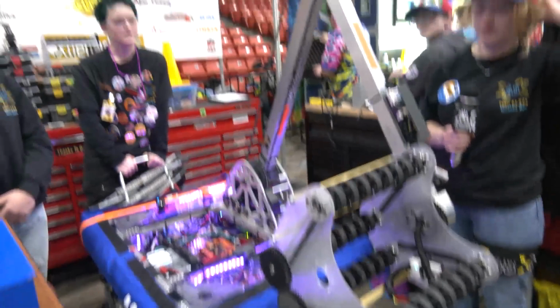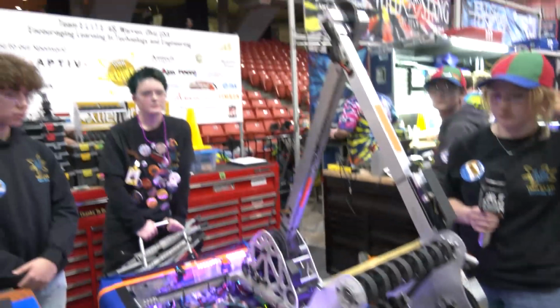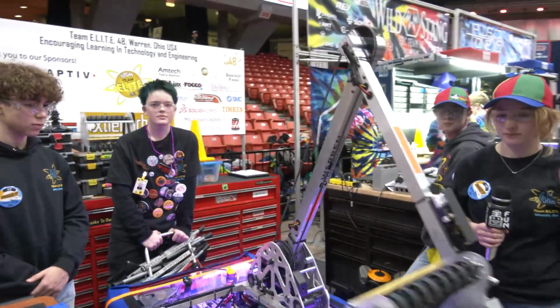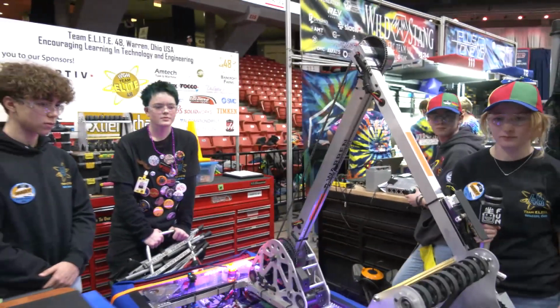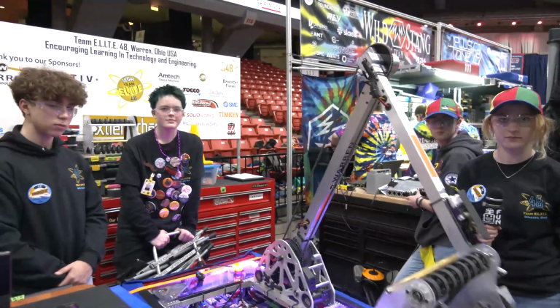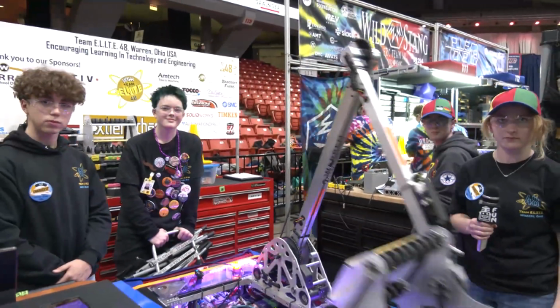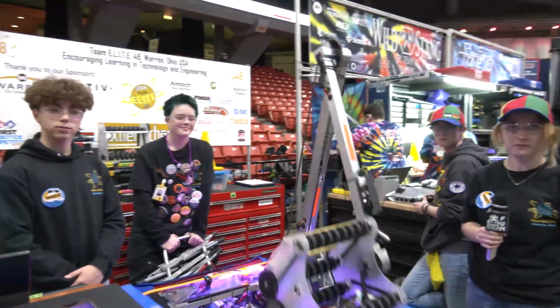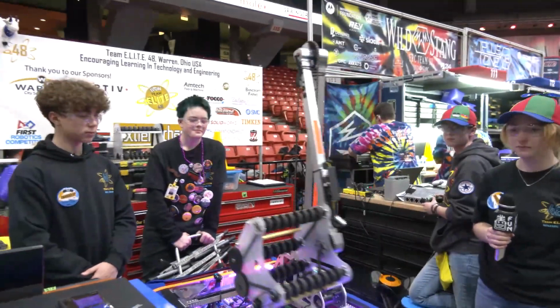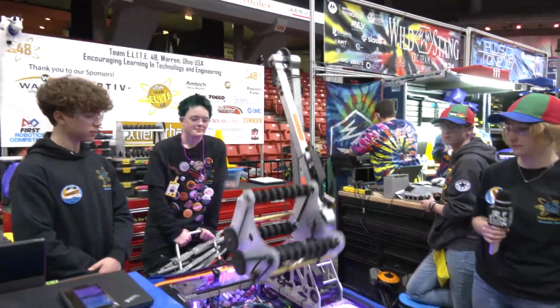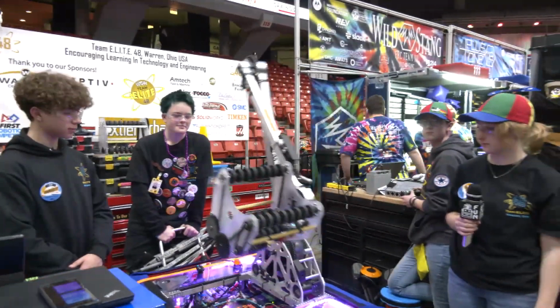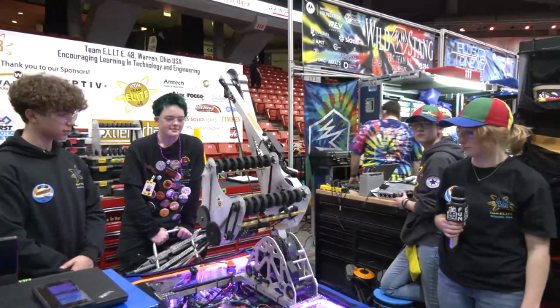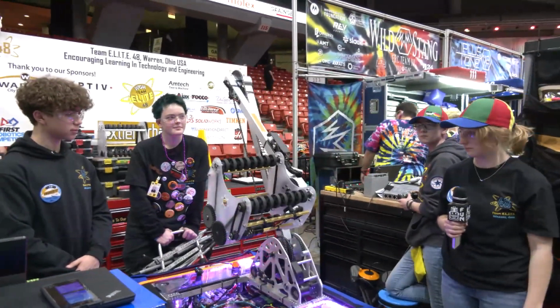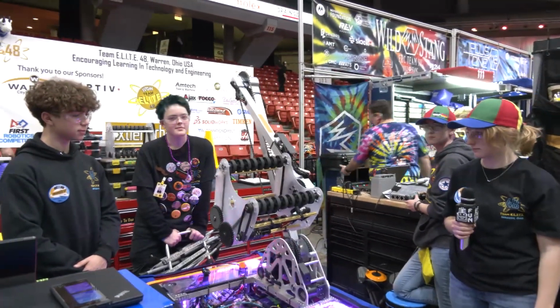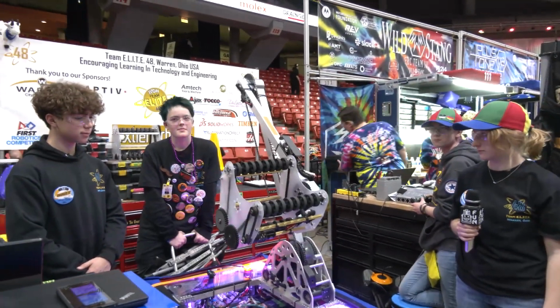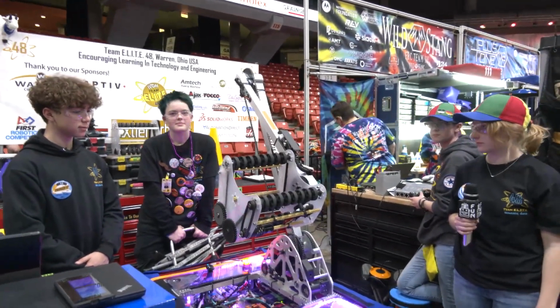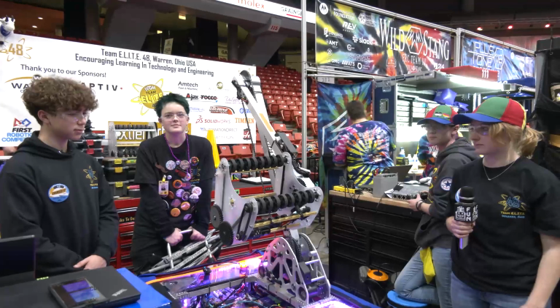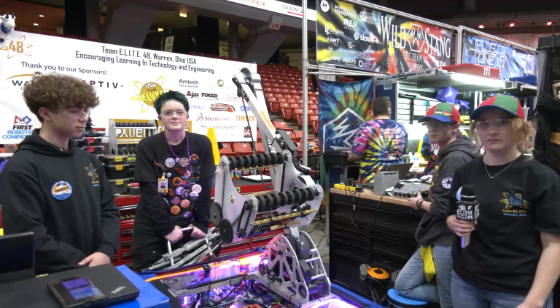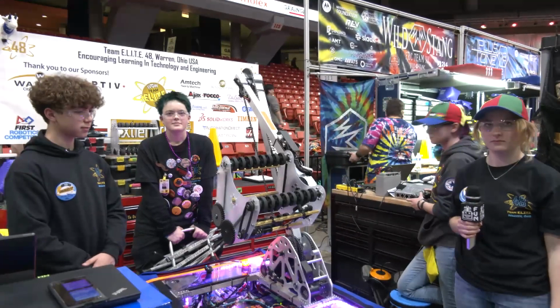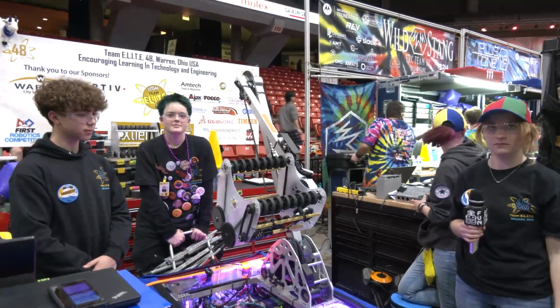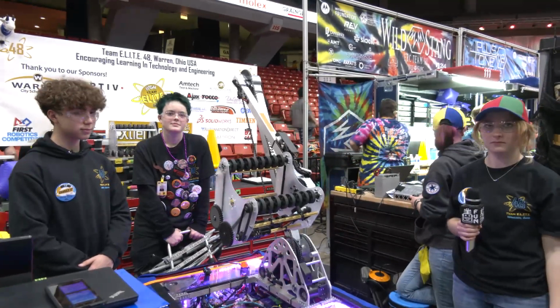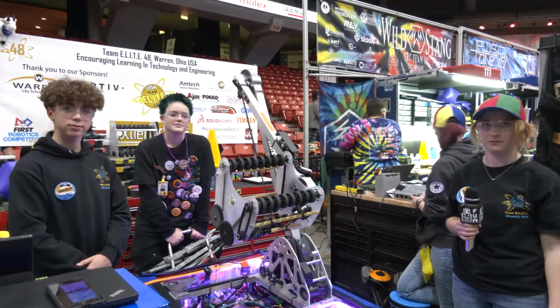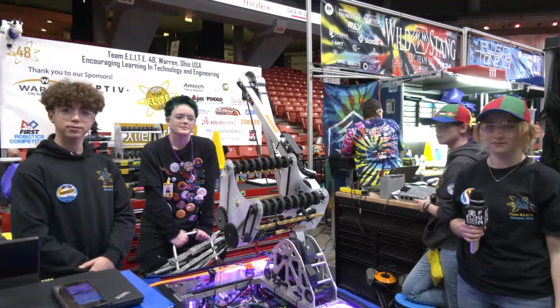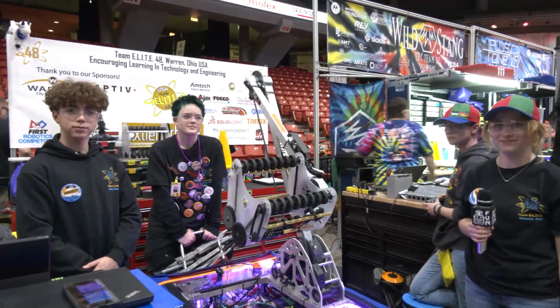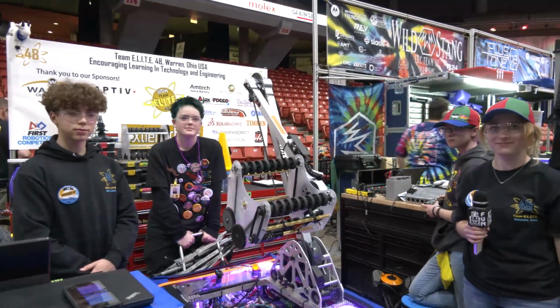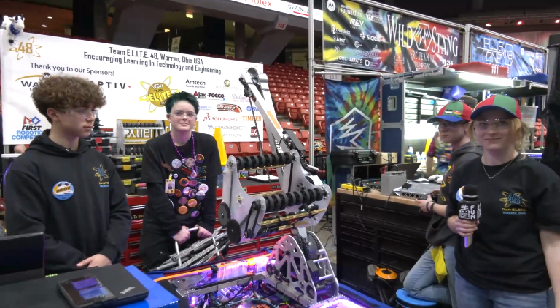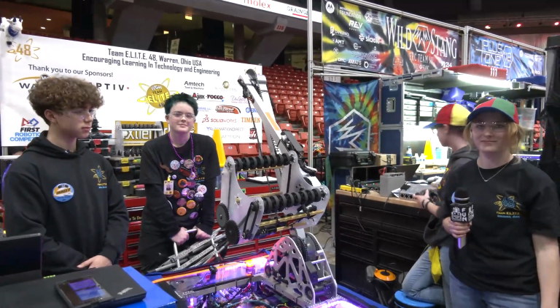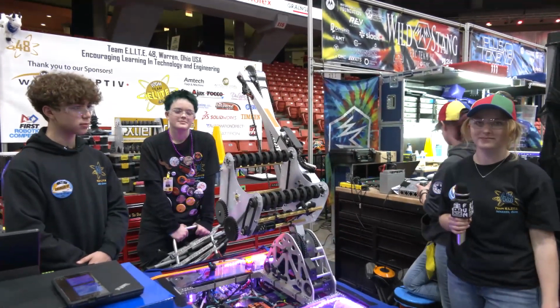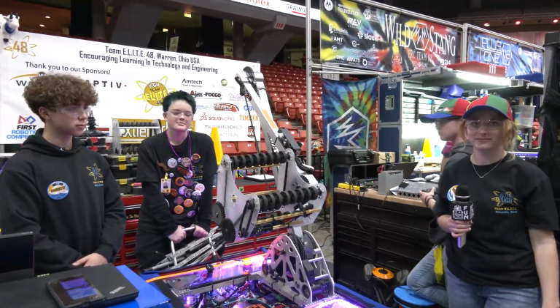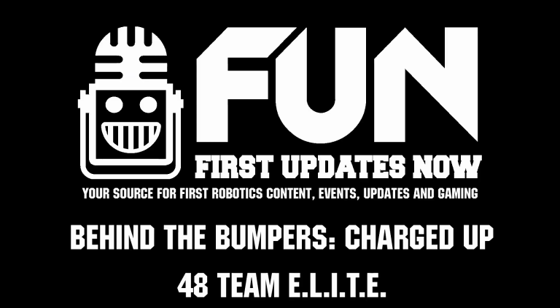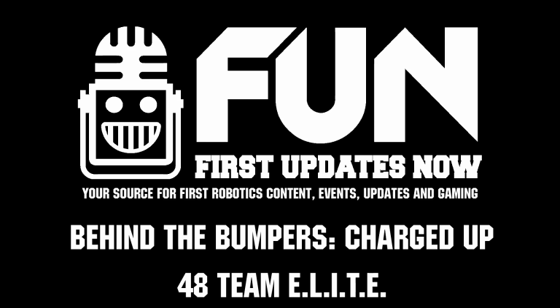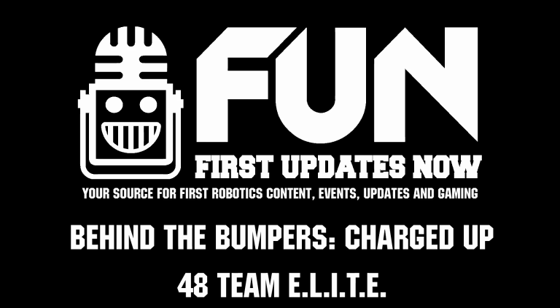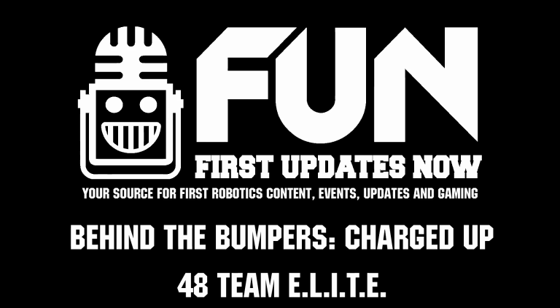Well, Team 48, thank you so much for talking to us more about your robot. We wish you the best of luck here at the Midwest Regional and of course in the rest of your events — you're playing three regionals this year. We can't wait to see how you all do. Thanks a lot for showing us your robot and good luck. Thank you.